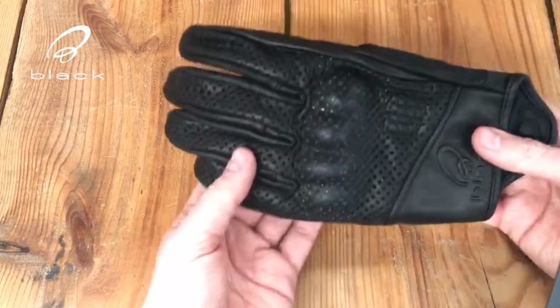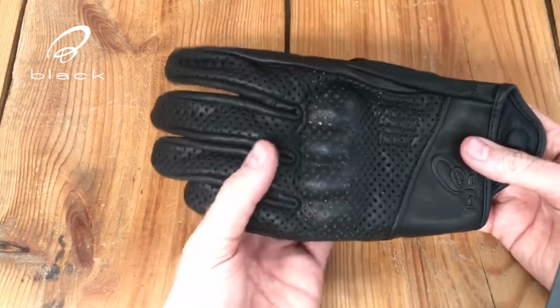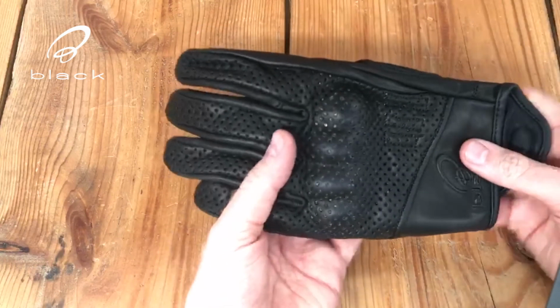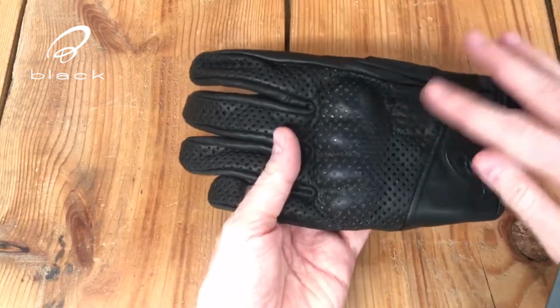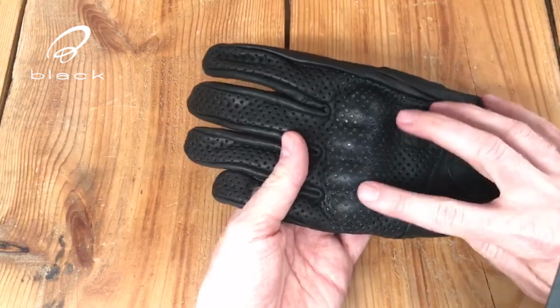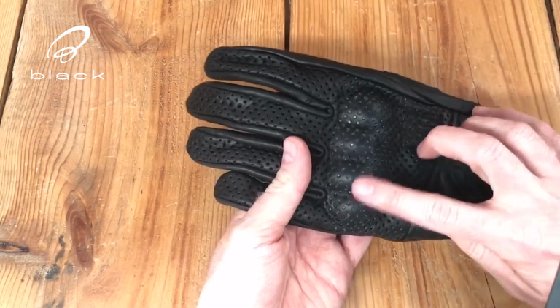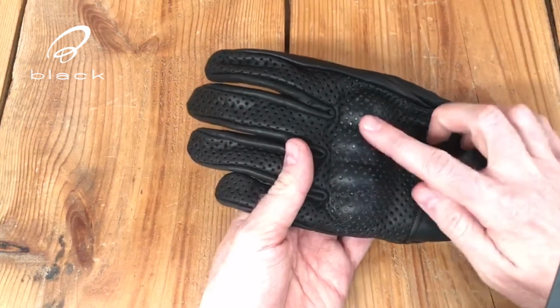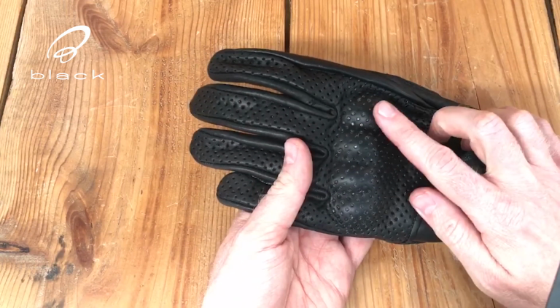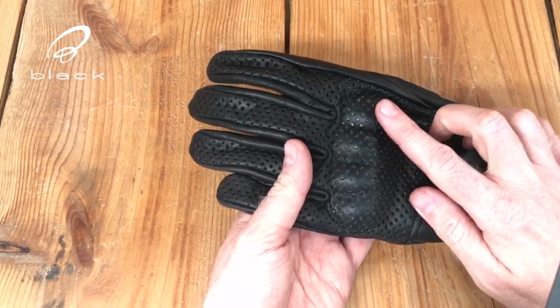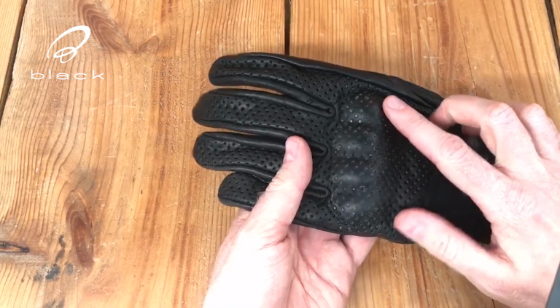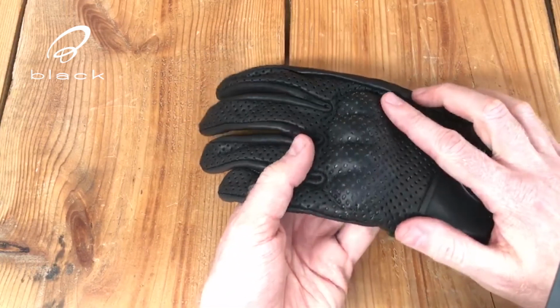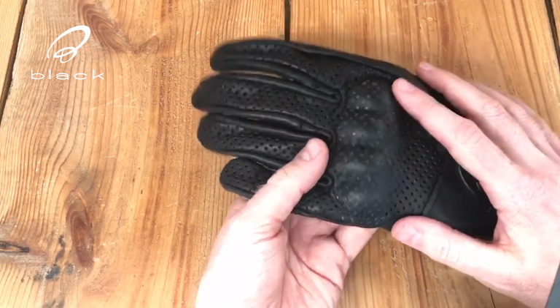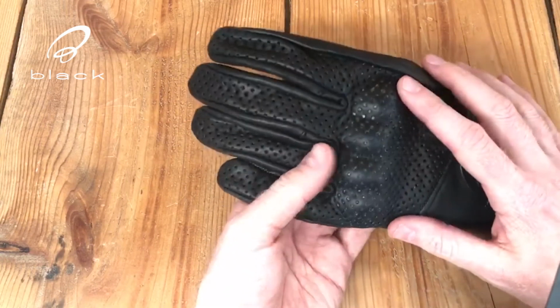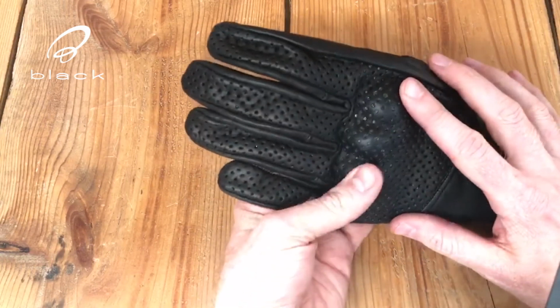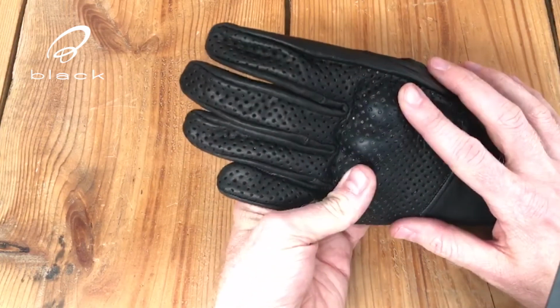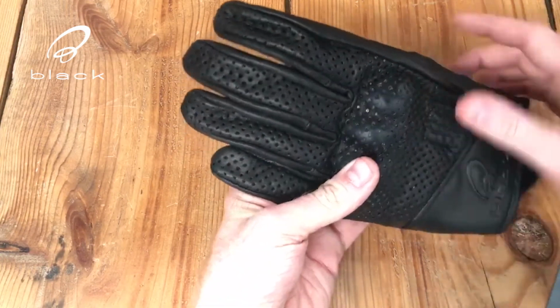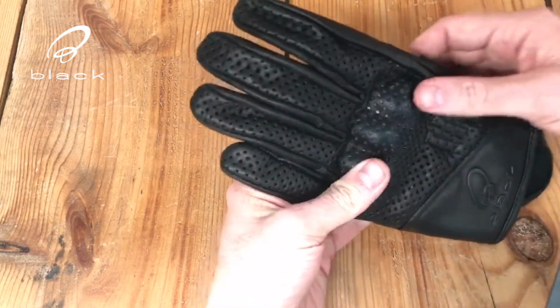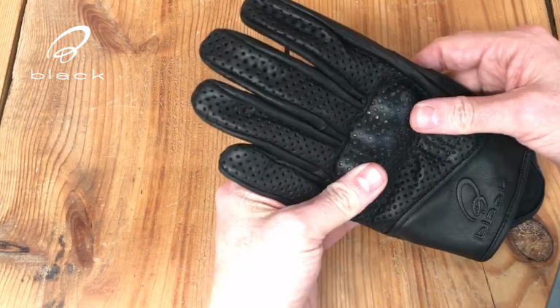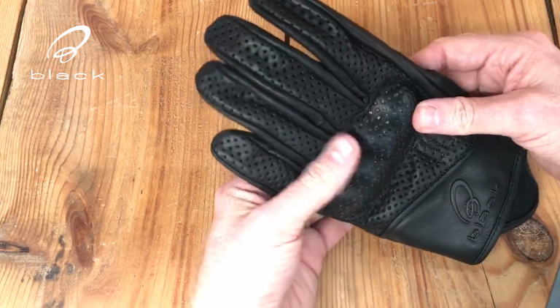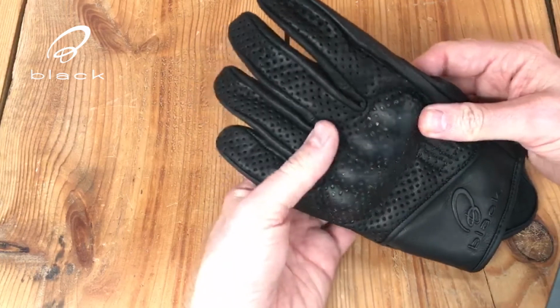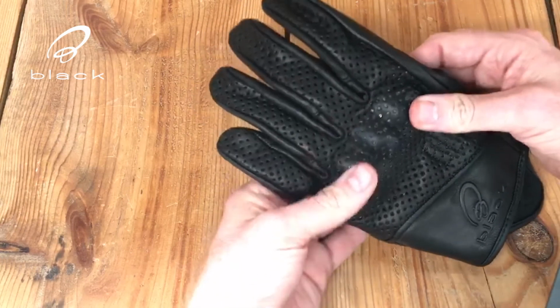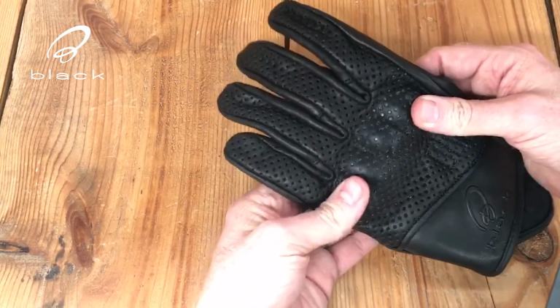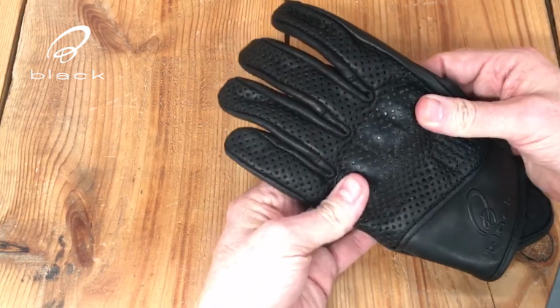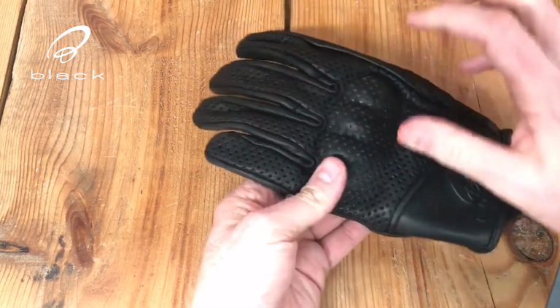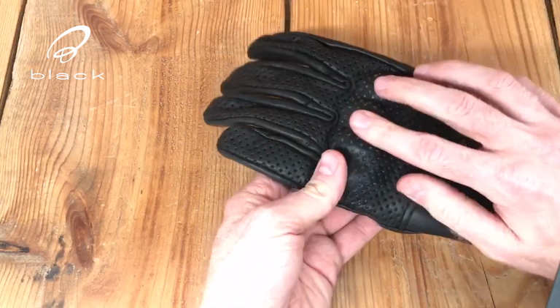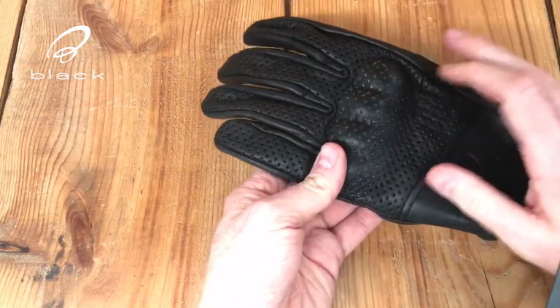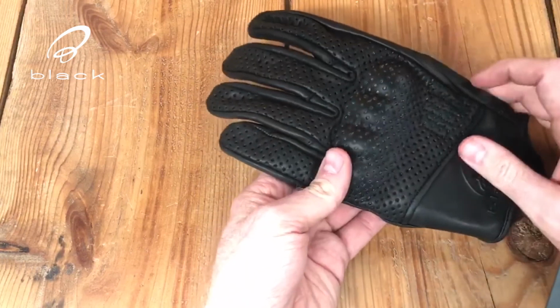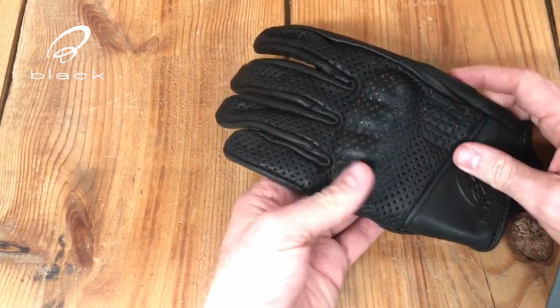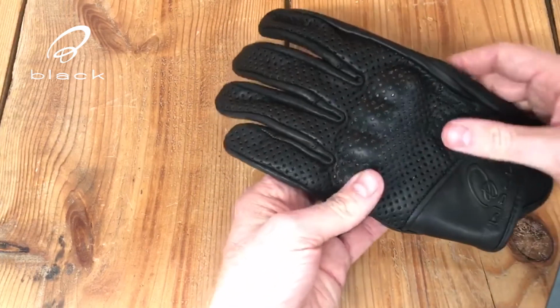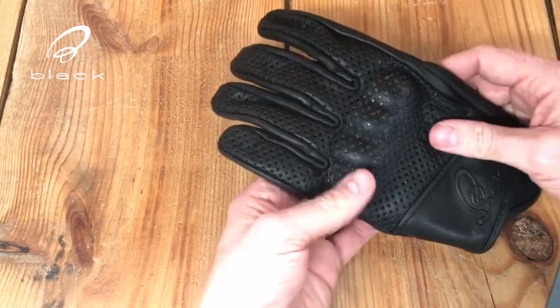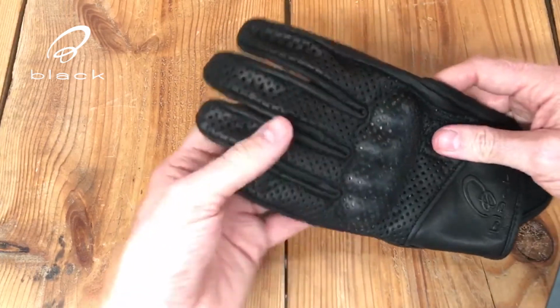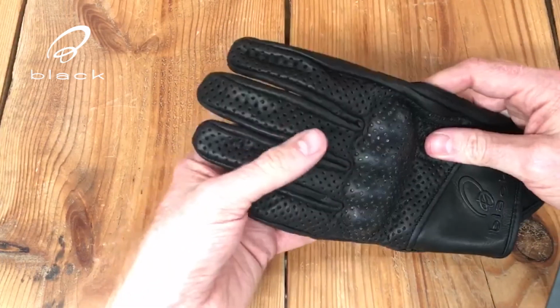On the knuckles on the back, what you'll find is hard knuckle protection, so in the event of an accident if you do come off, your knuckles have got some abrasion resistance there.